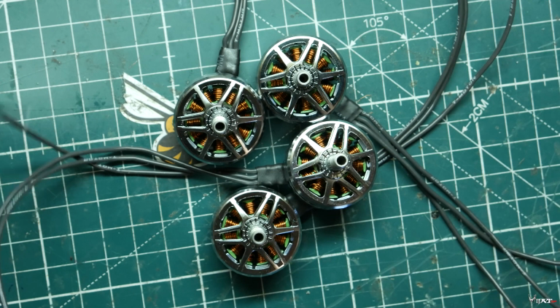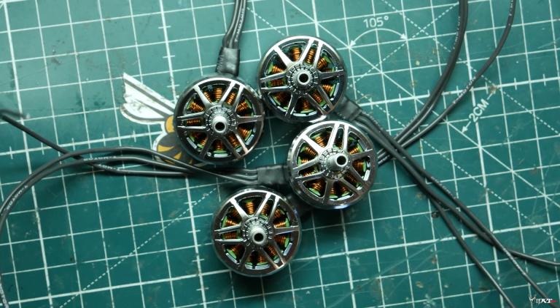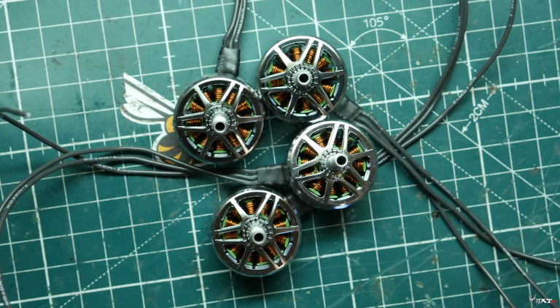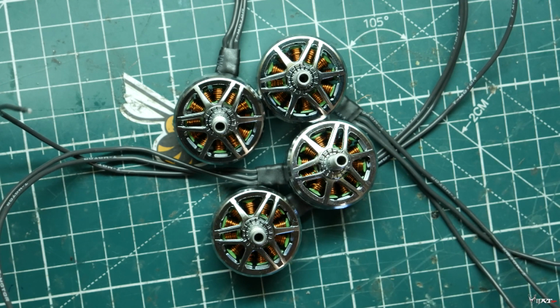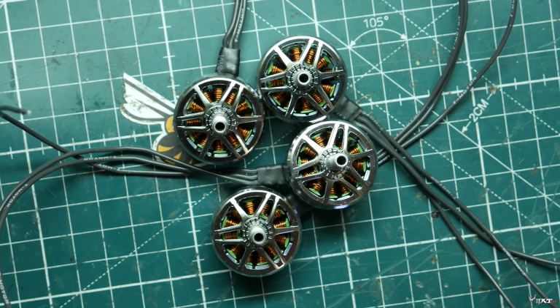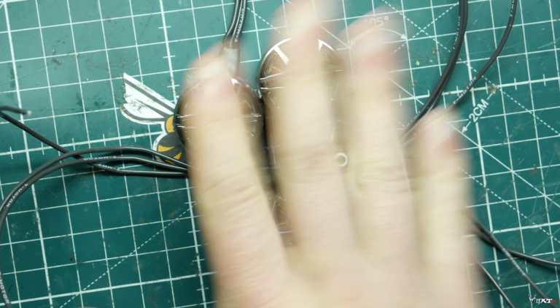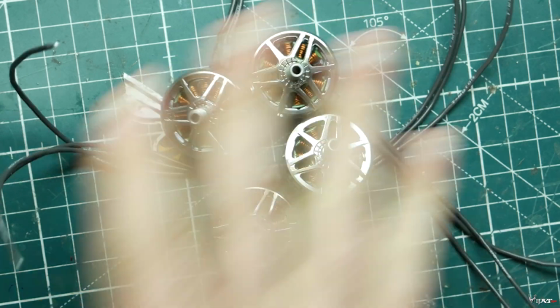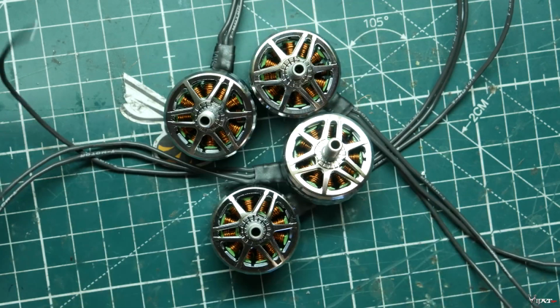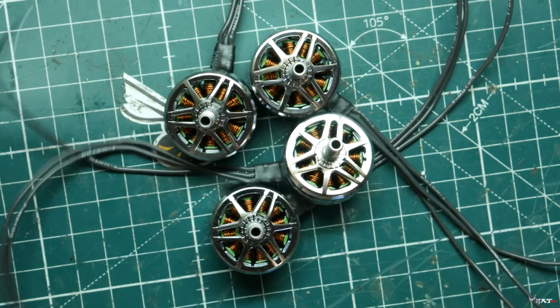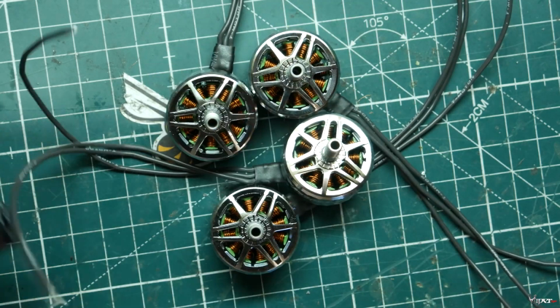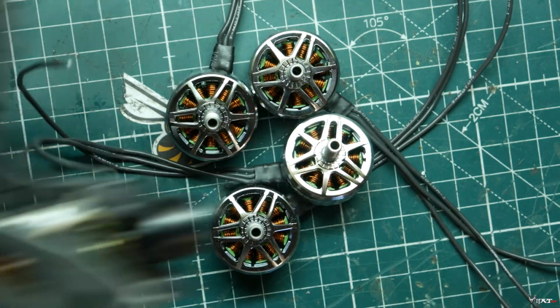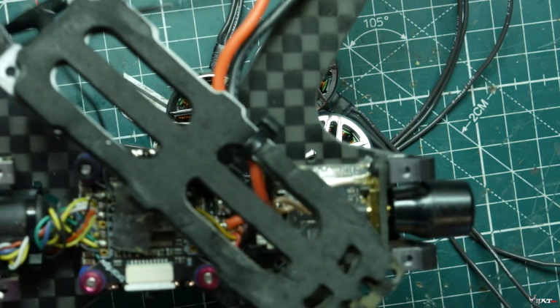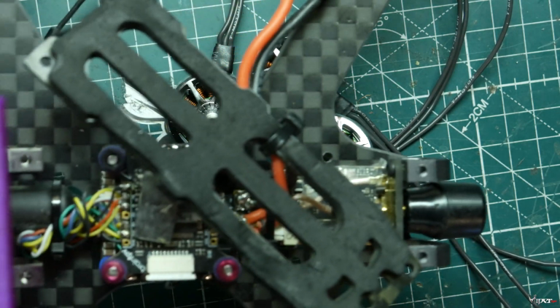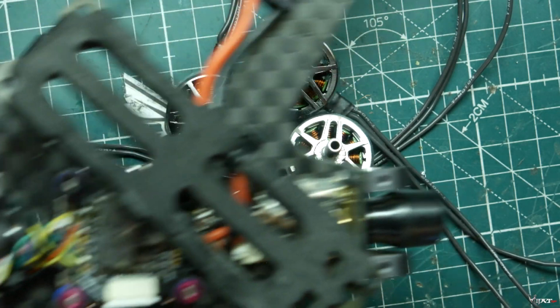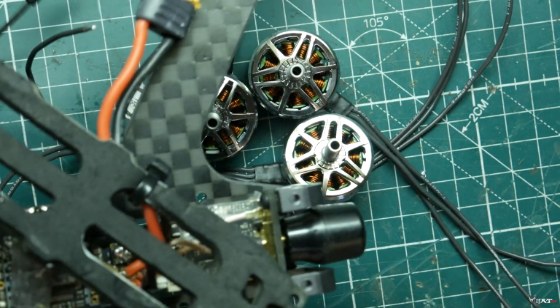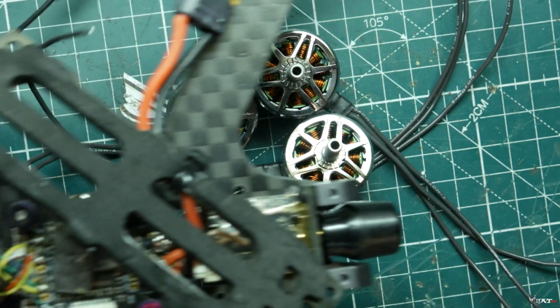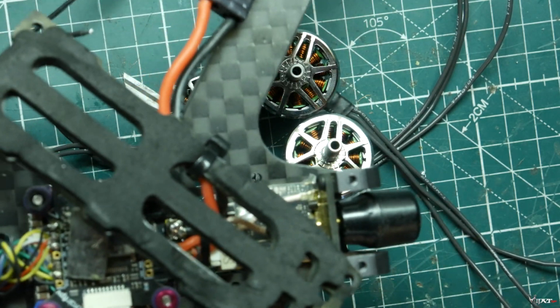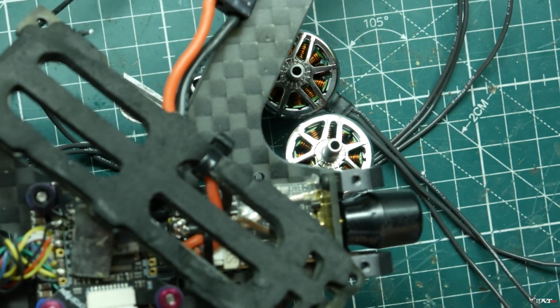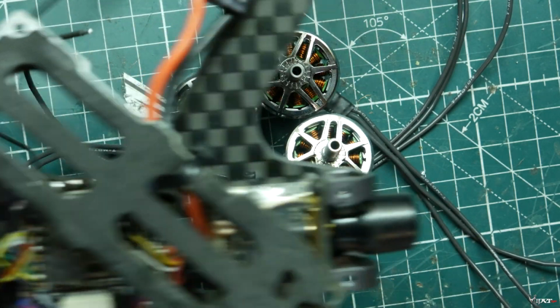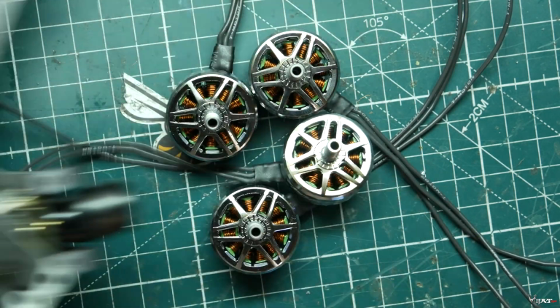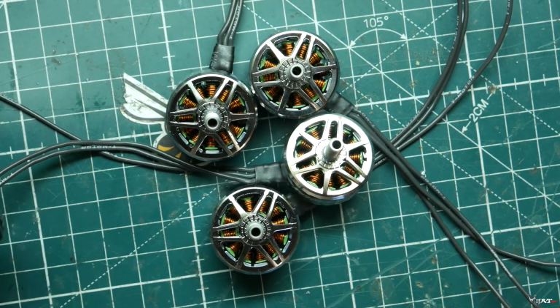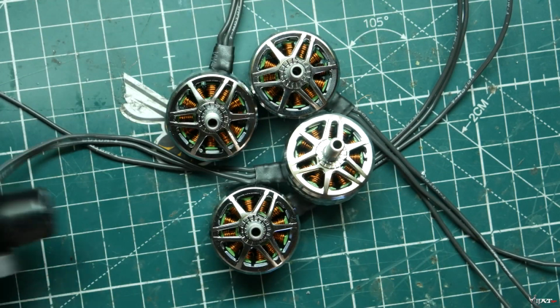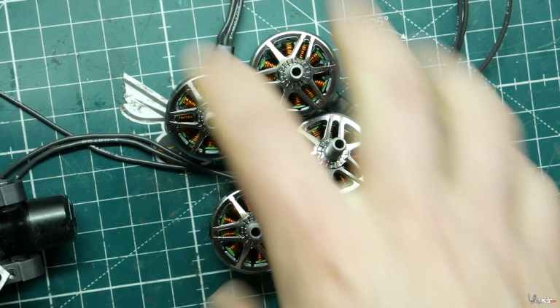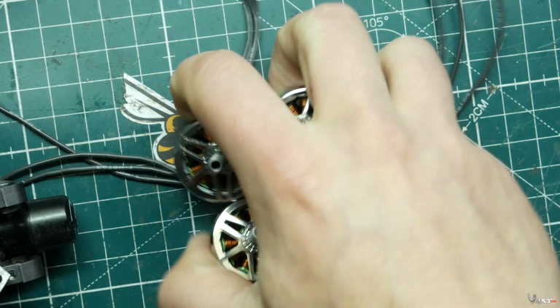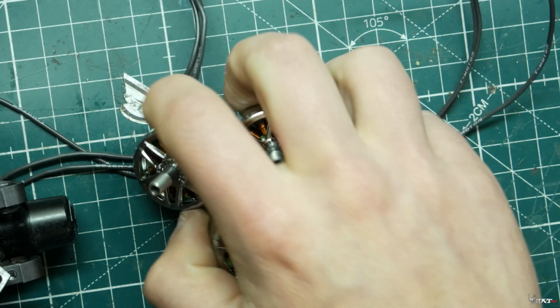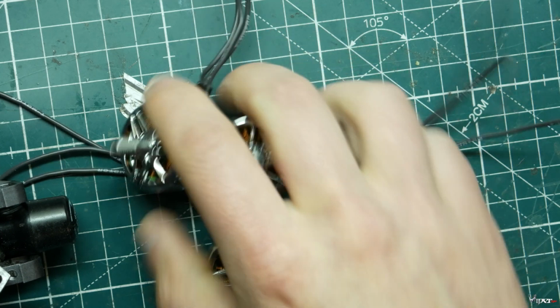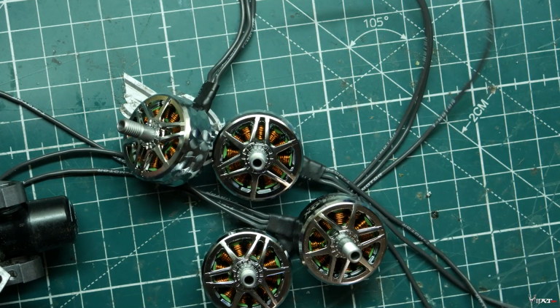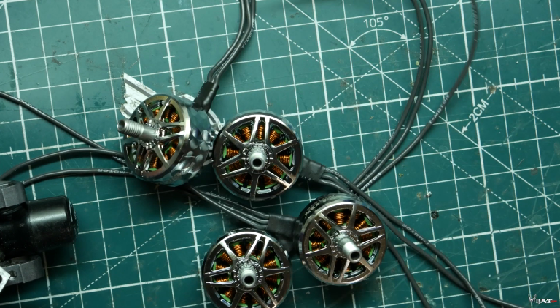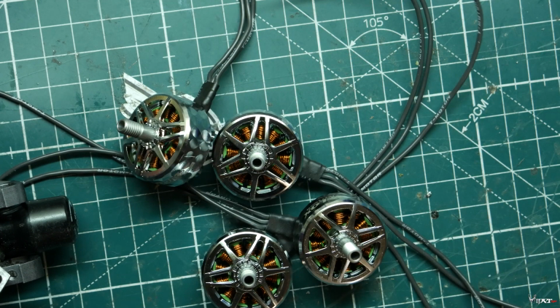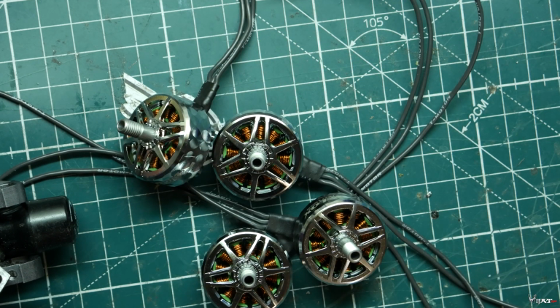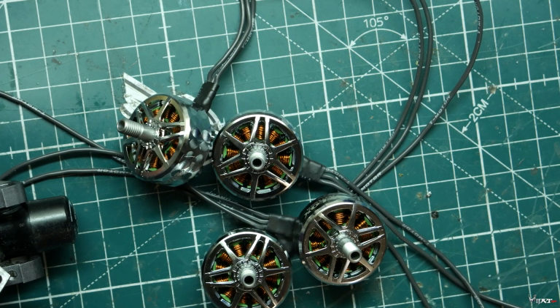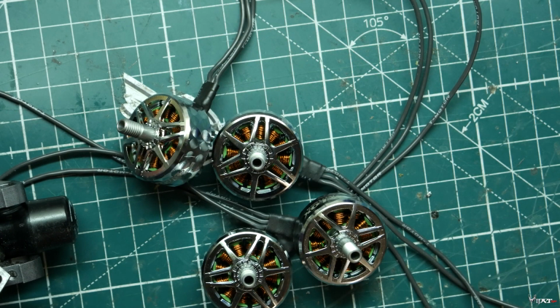What we're going to do is solder these things onto my Marmot — I broke the bottom plate again — and put these on and take it for a rip.